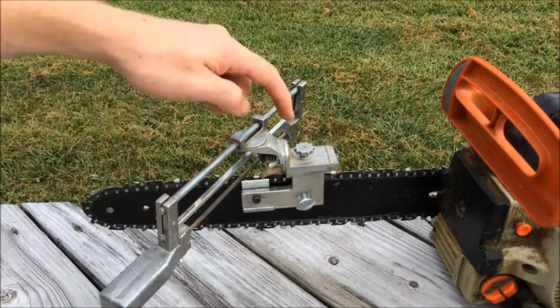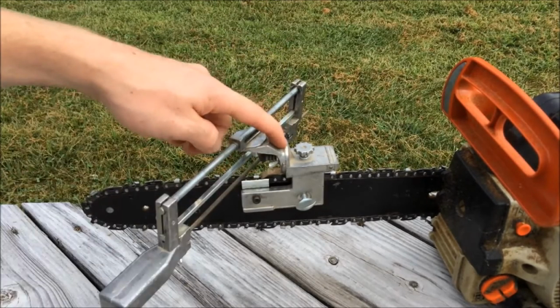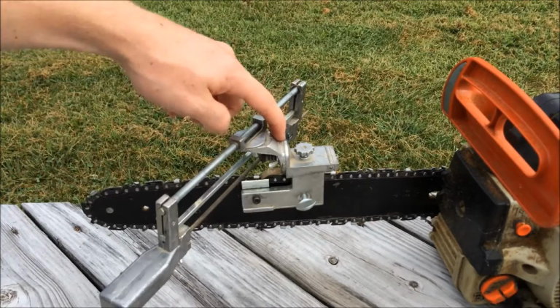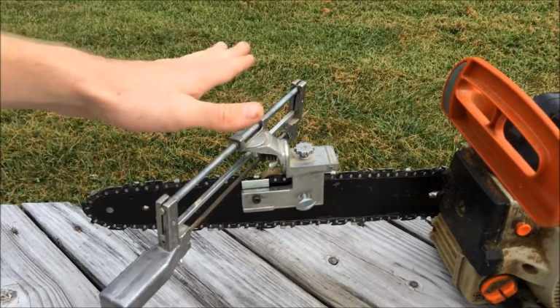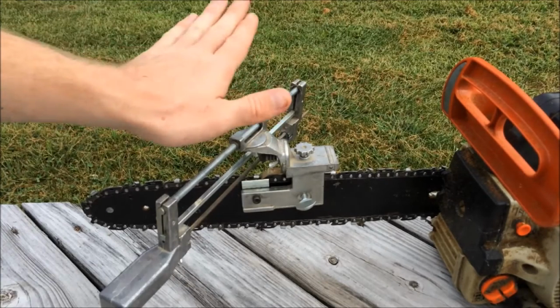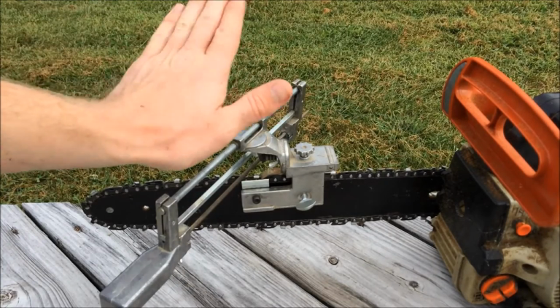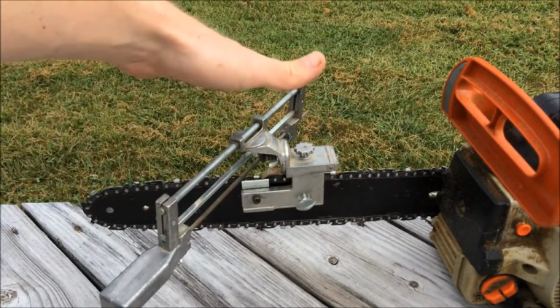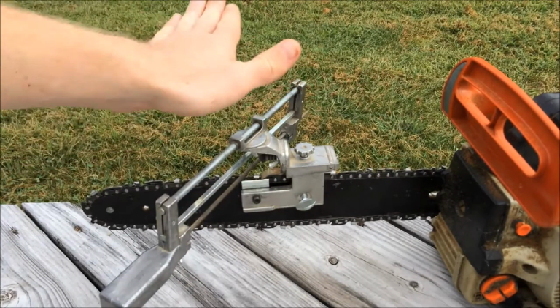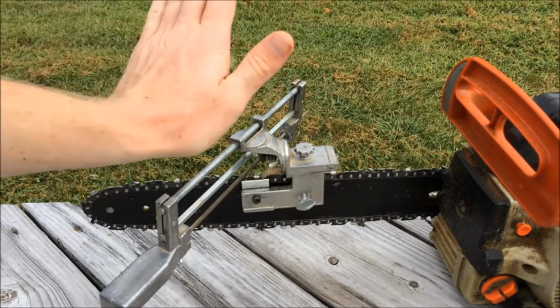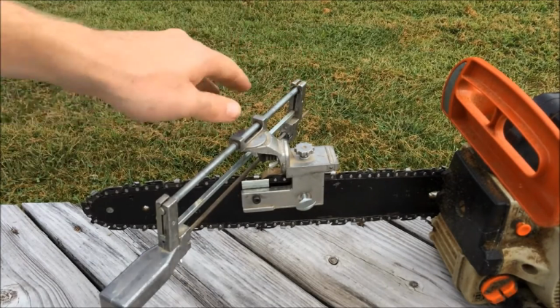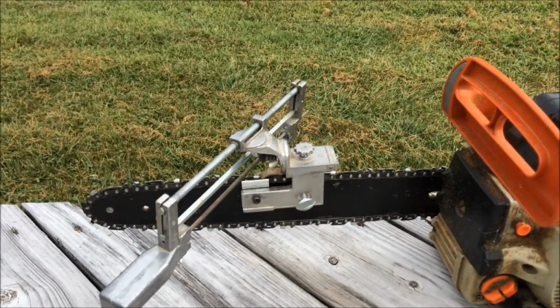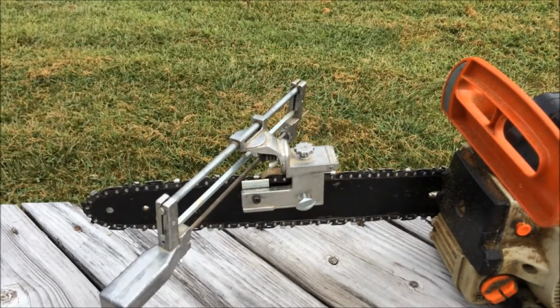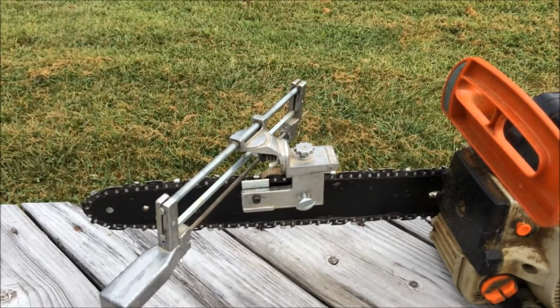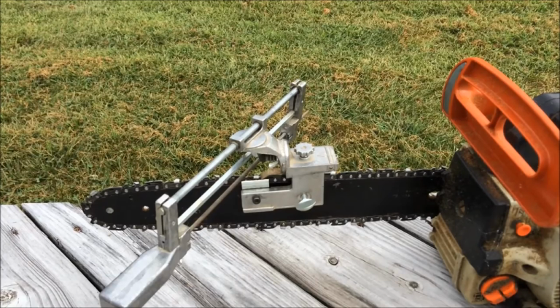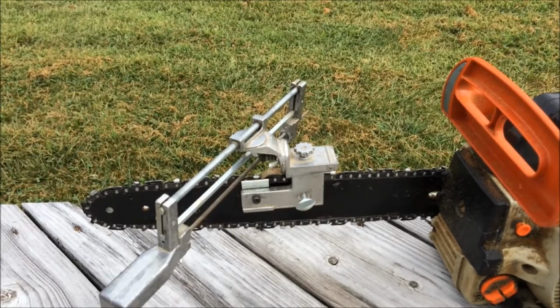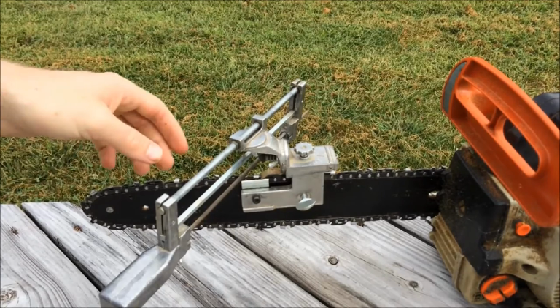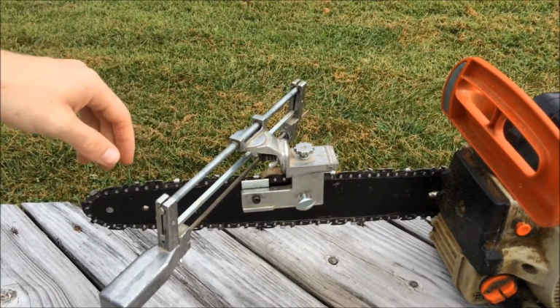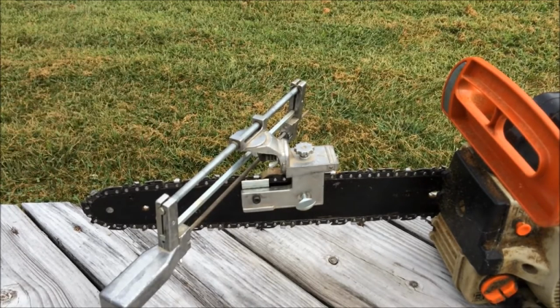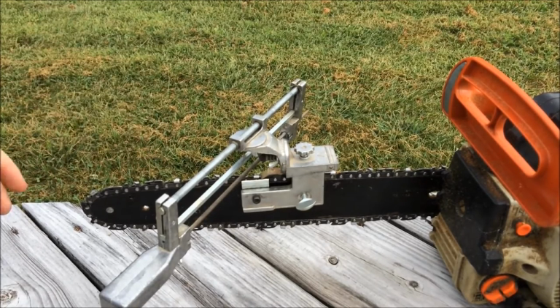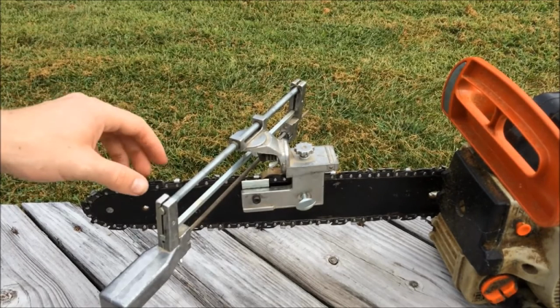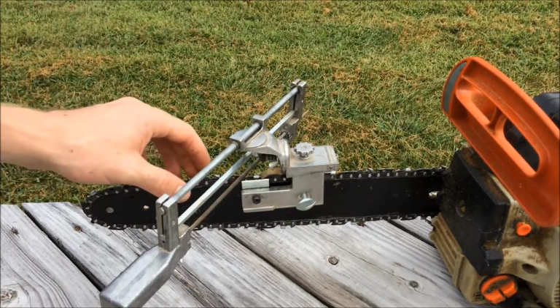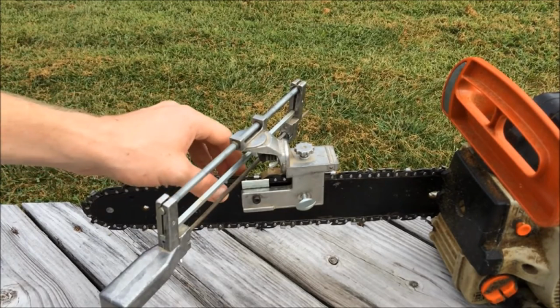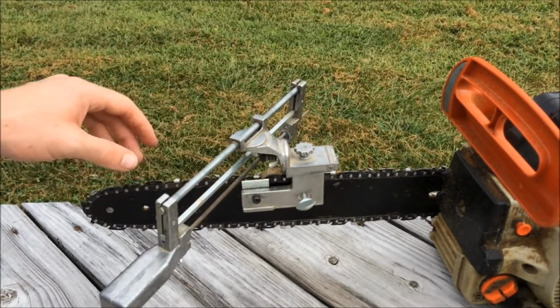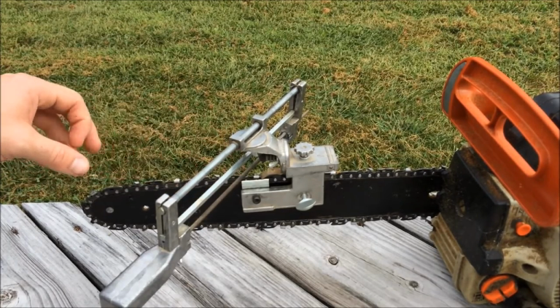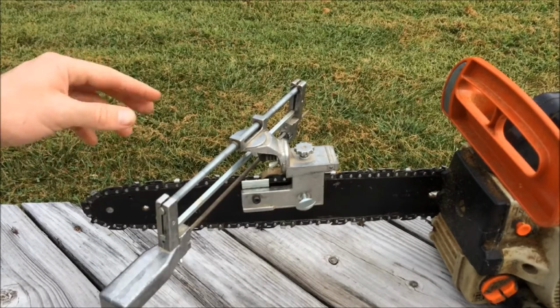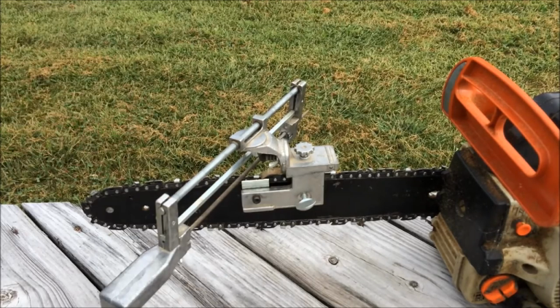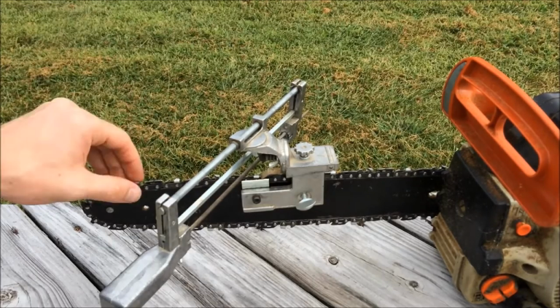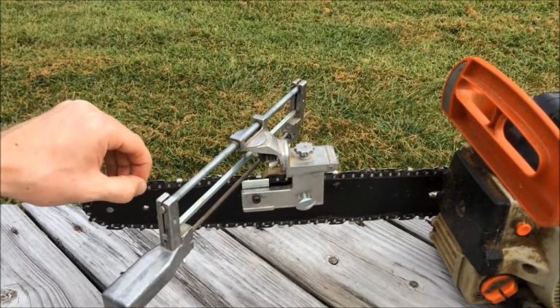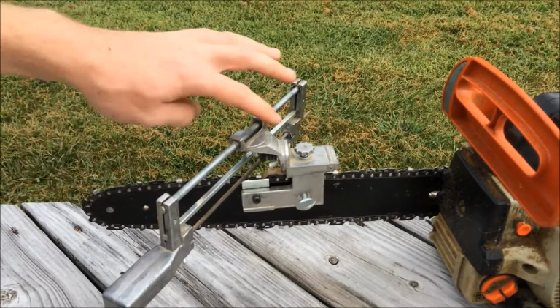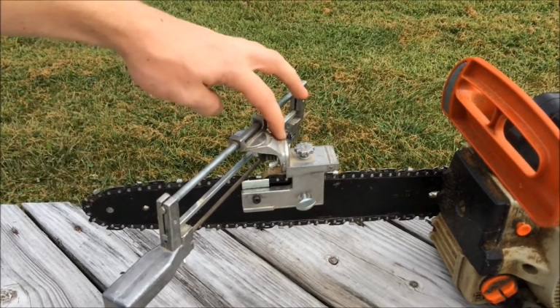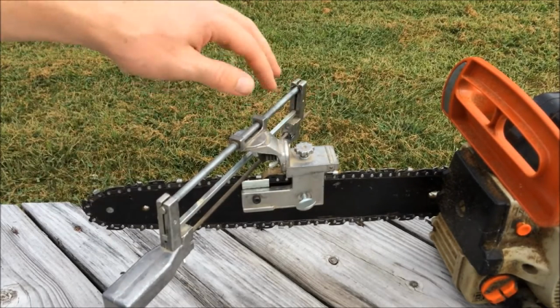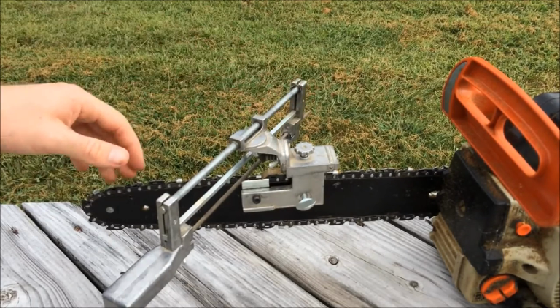There's also an angle adjustment that goes in this direction as well. I have never used that — I'm not exactly sure what the application of that would be — but you do have that option.